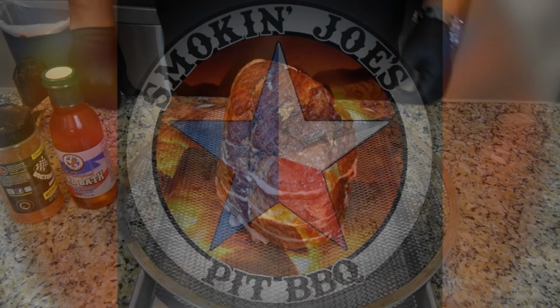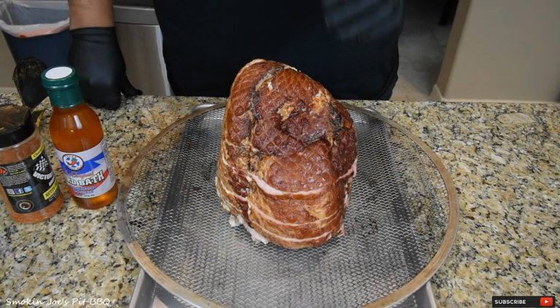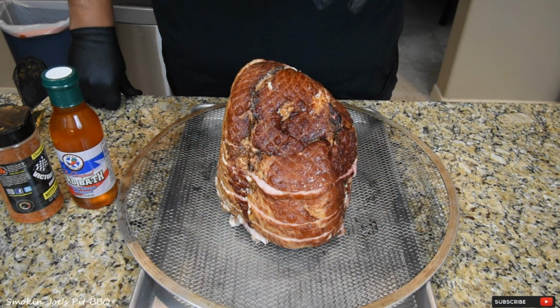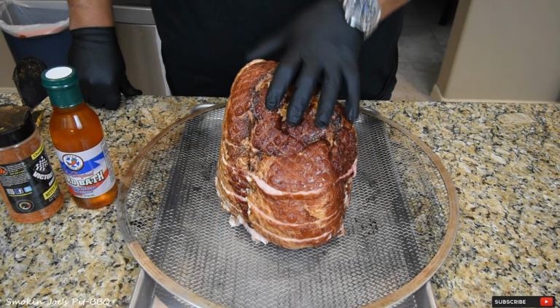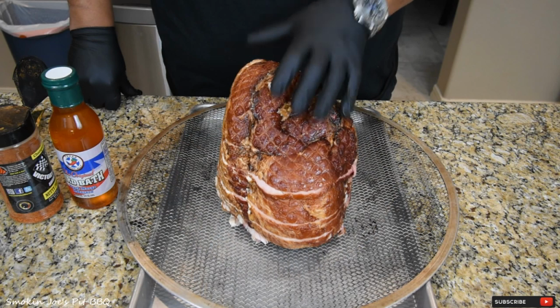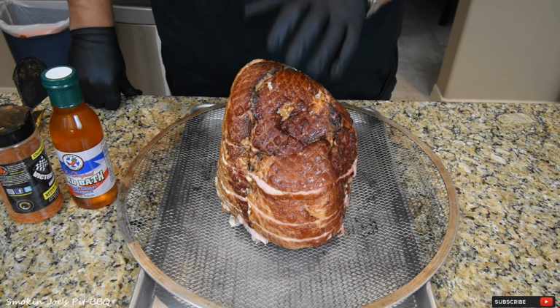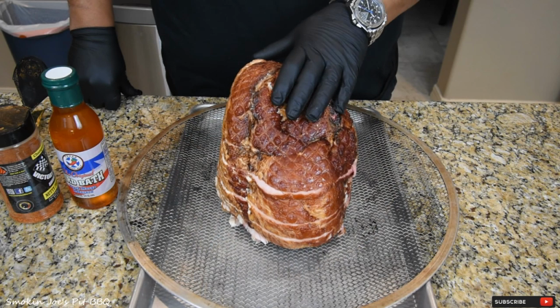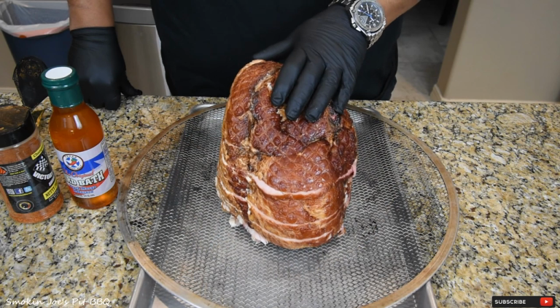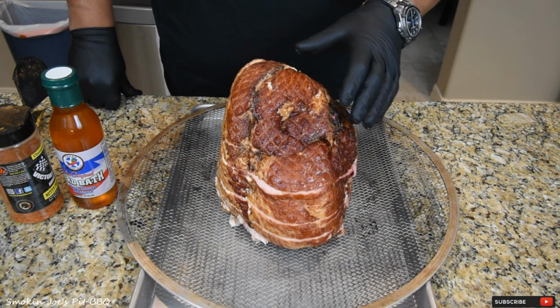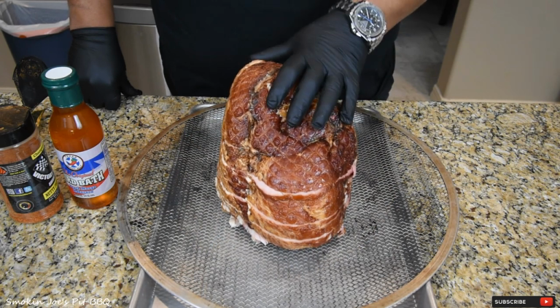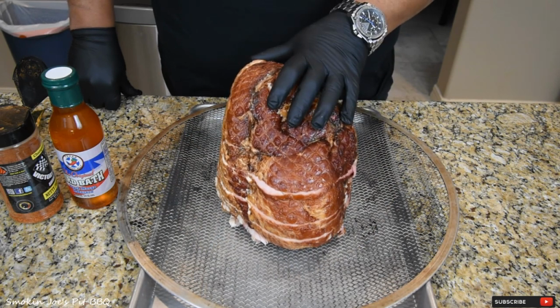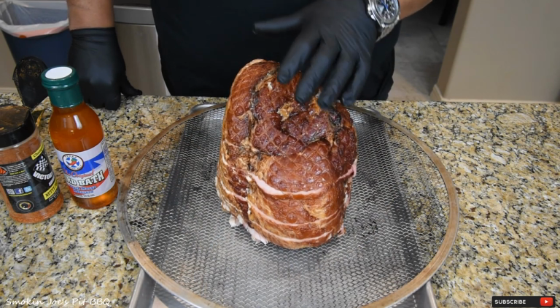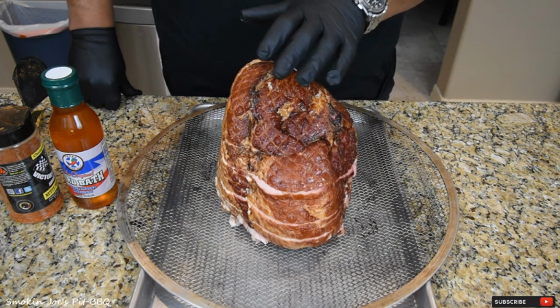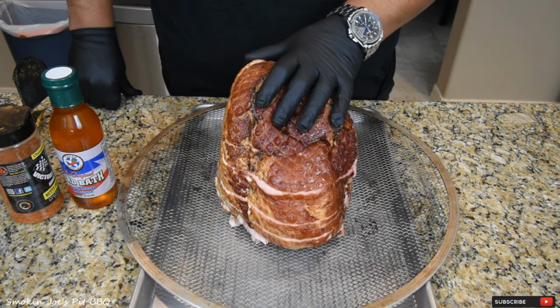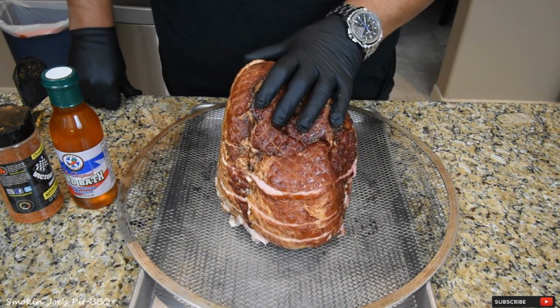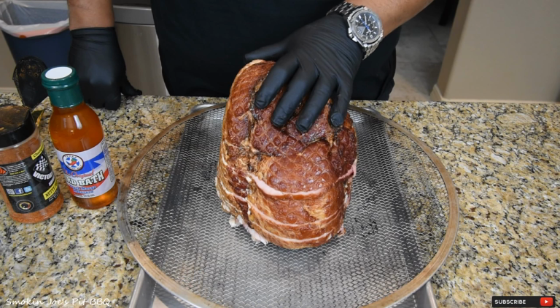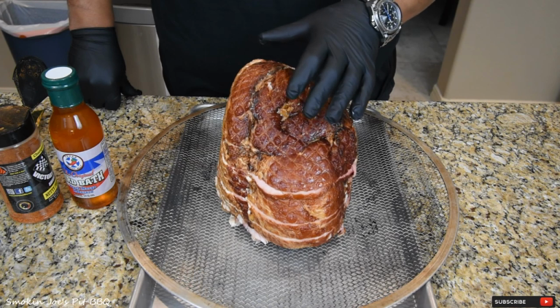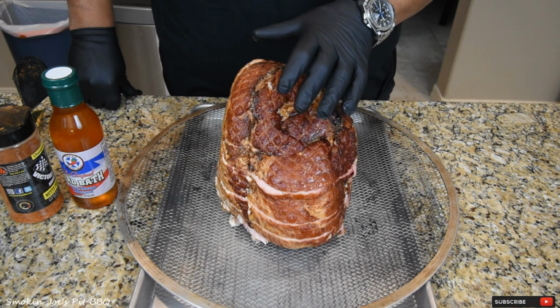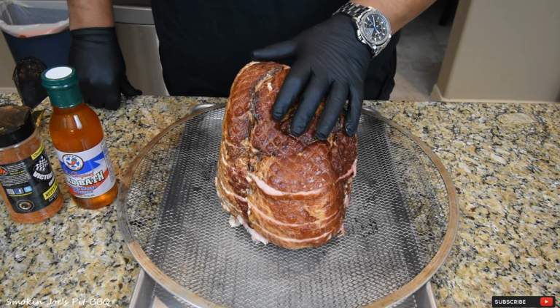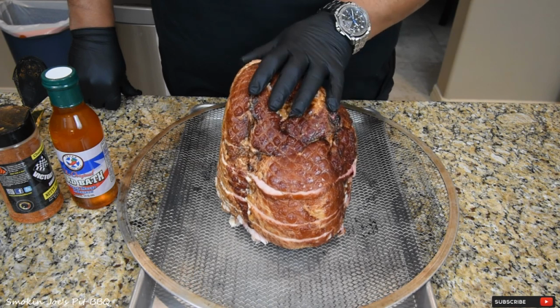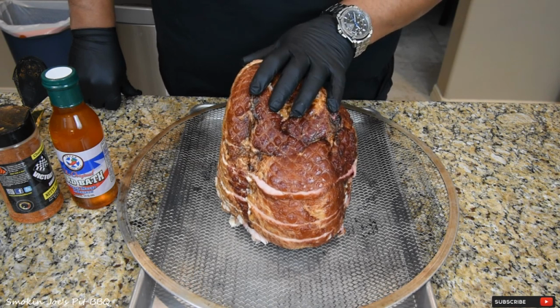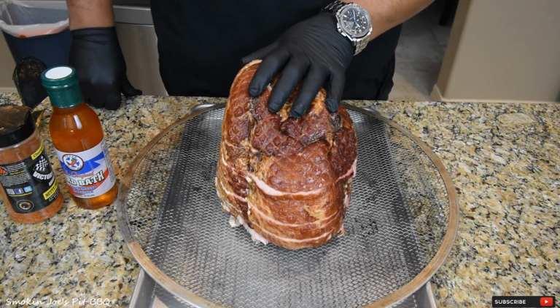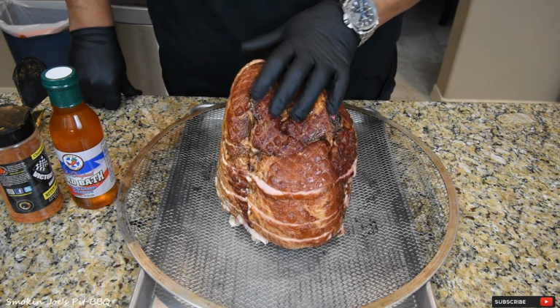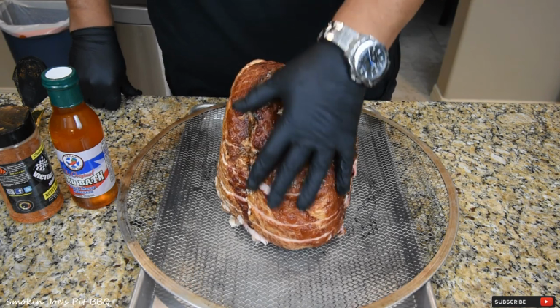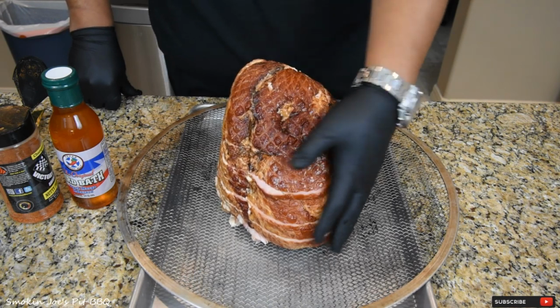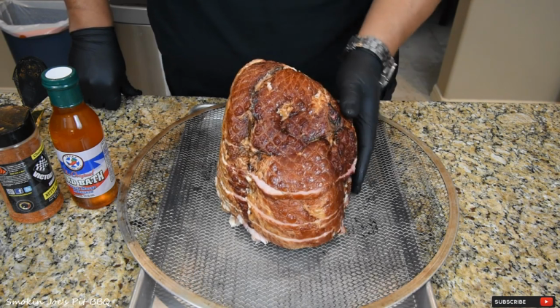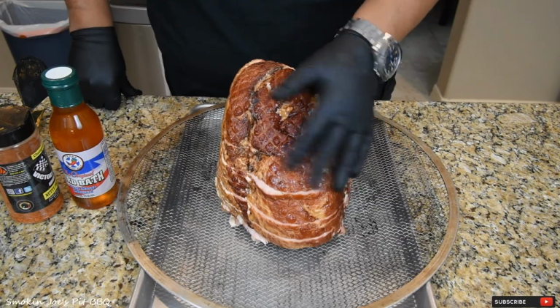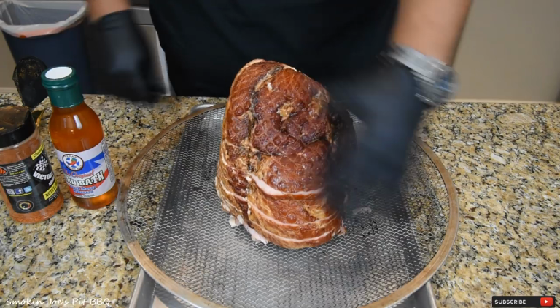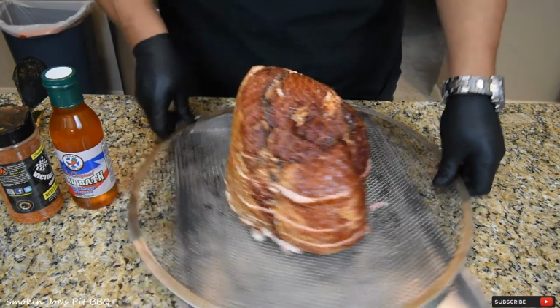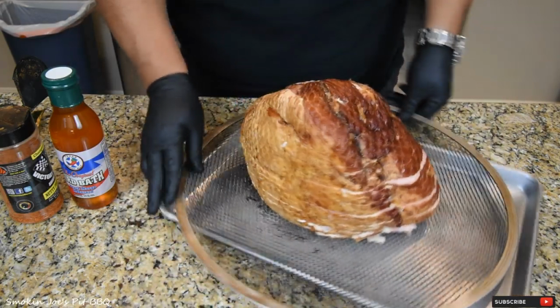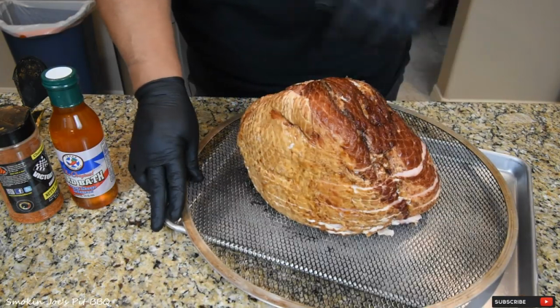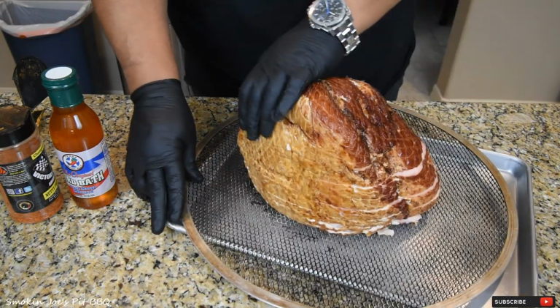So what we're starting with is an 11-pound pecan-smoked ham. Now this was previously smoked, but we're going to add another layer of smoke. I'm actually going to be smoking with some post oak today. Again, this is an 11-pound smoked ham — it's got a good fat cap on it as well.